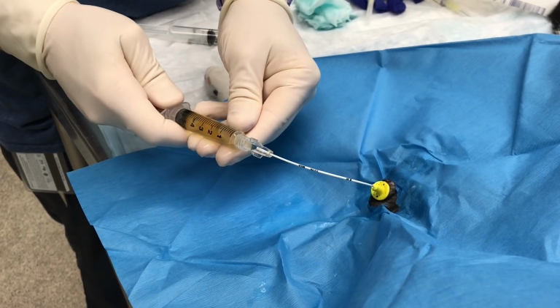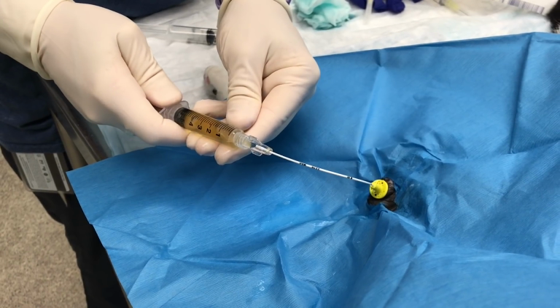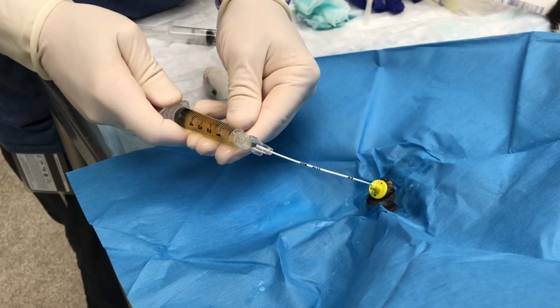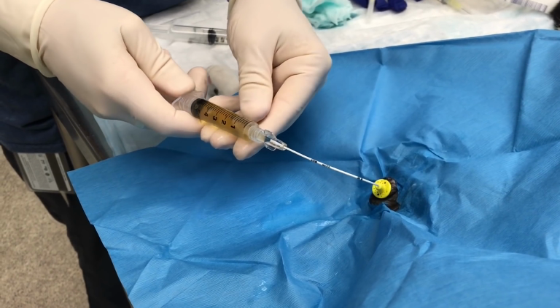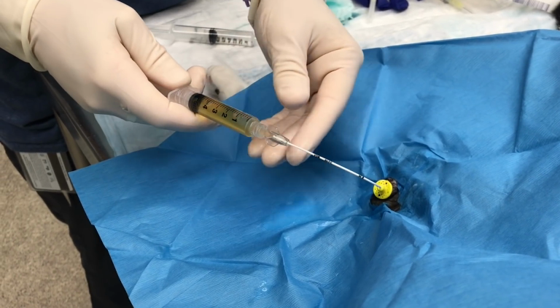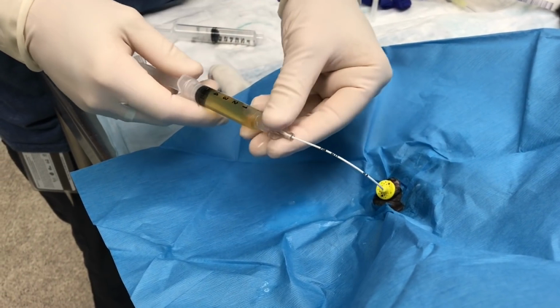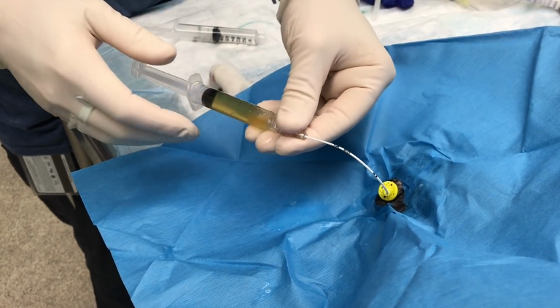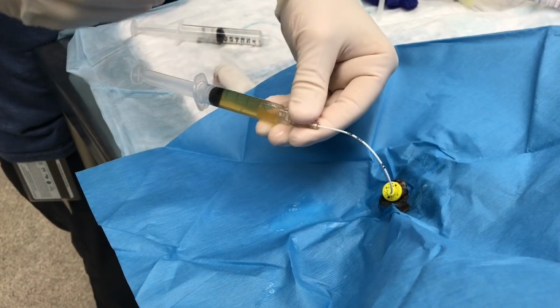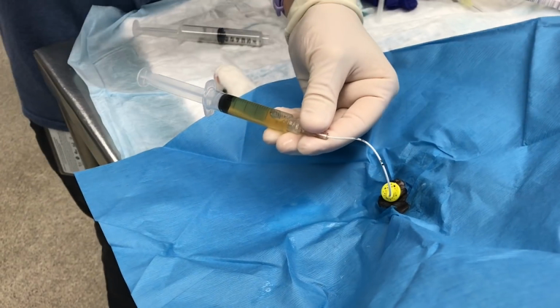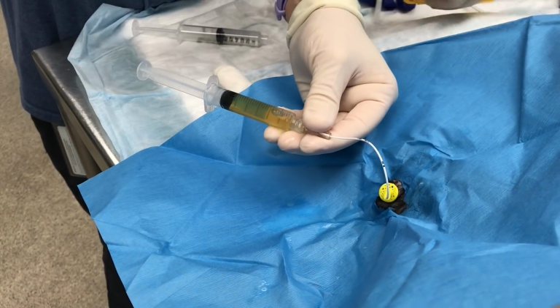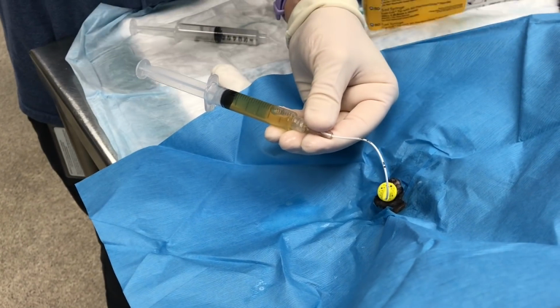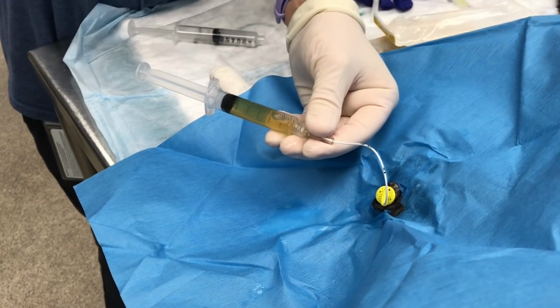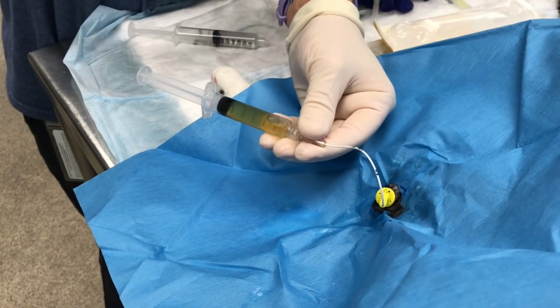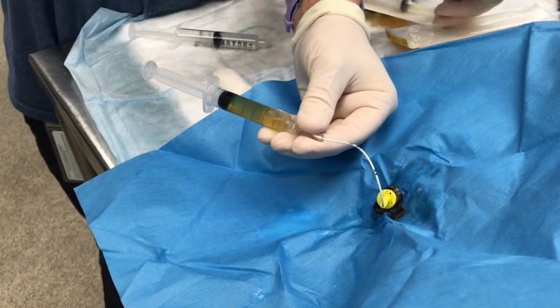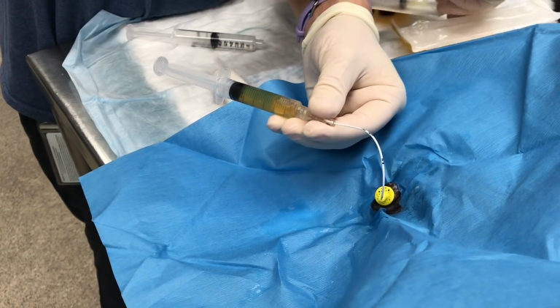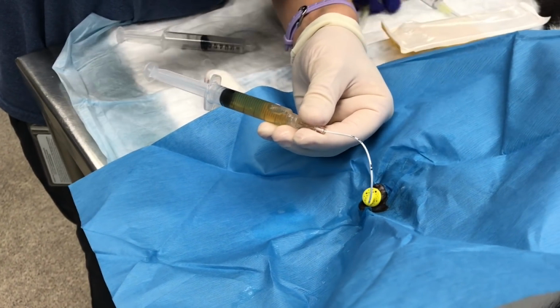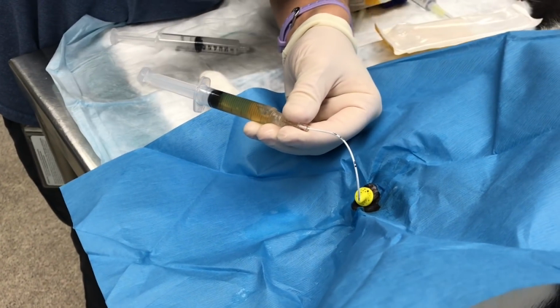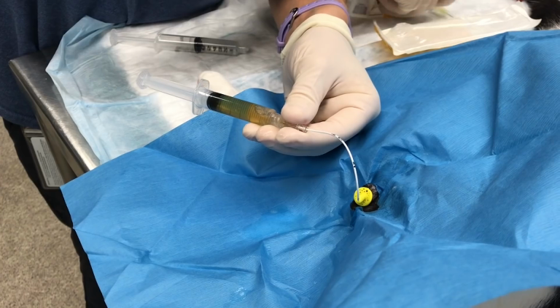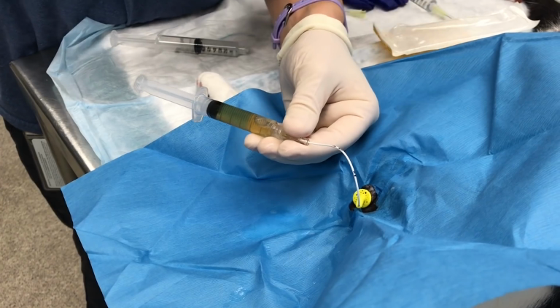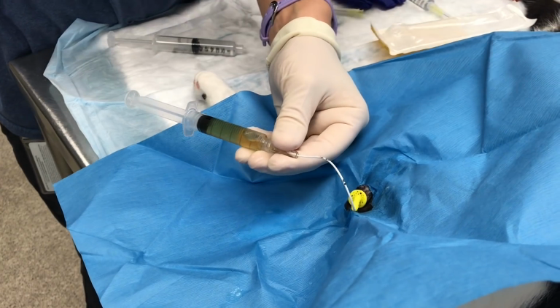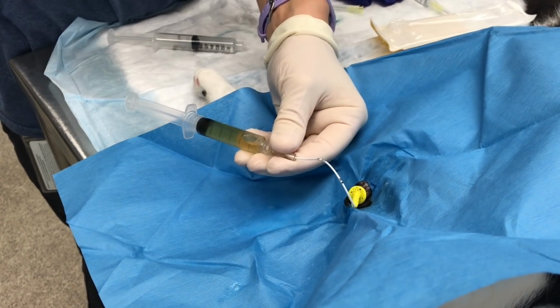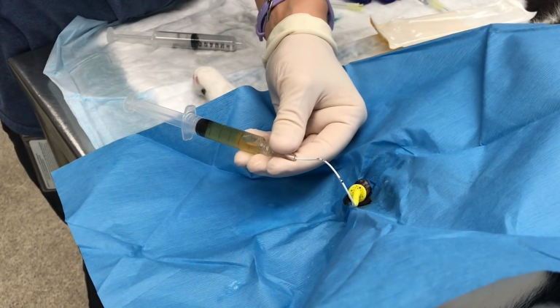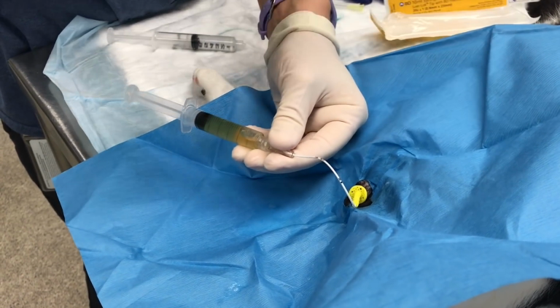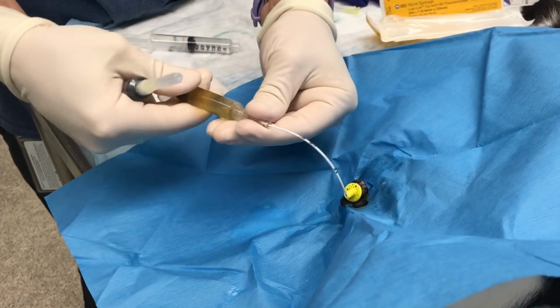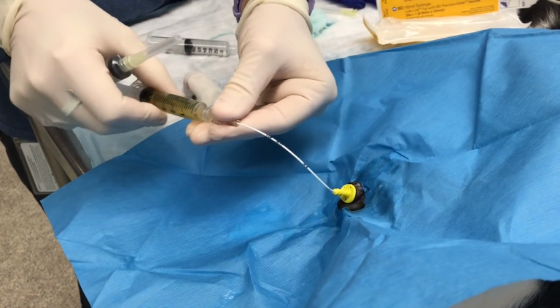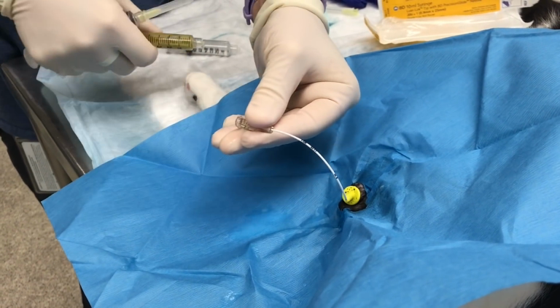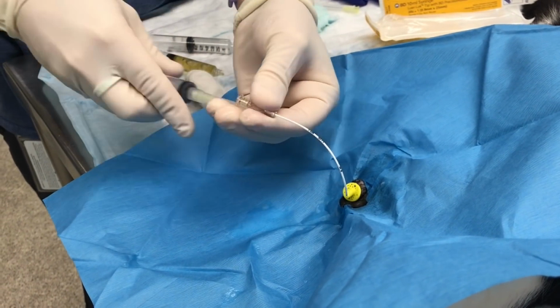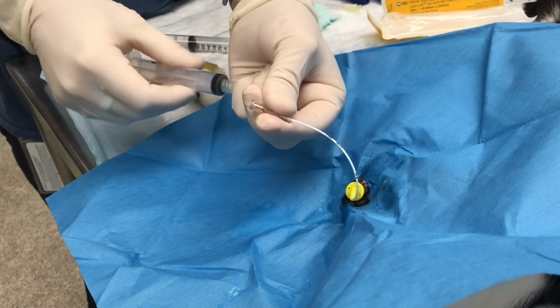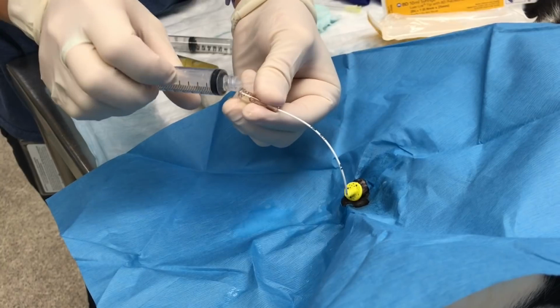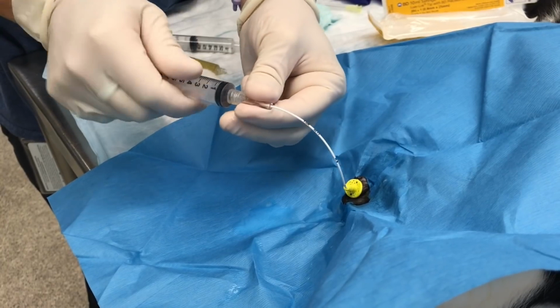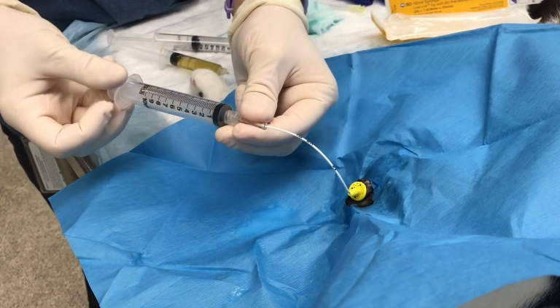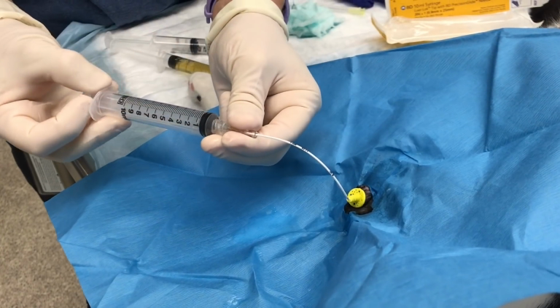Seen here, the urine is being removed from the bladder. The first urine sample should be discarded because it contains flush. A second urine sample will be more representative and should be safe for urinalysis and urine culture.